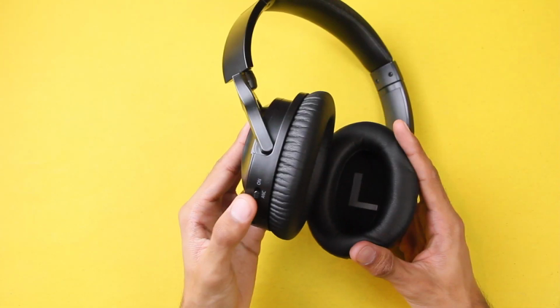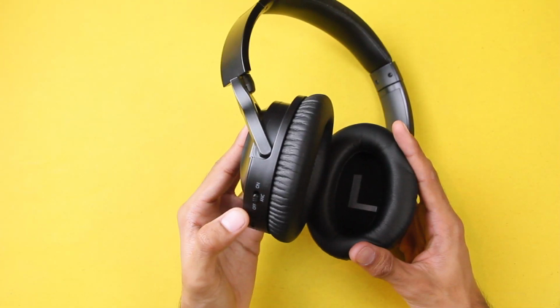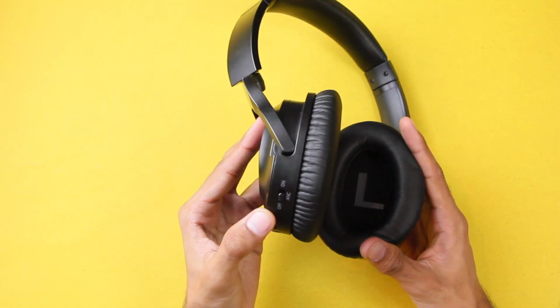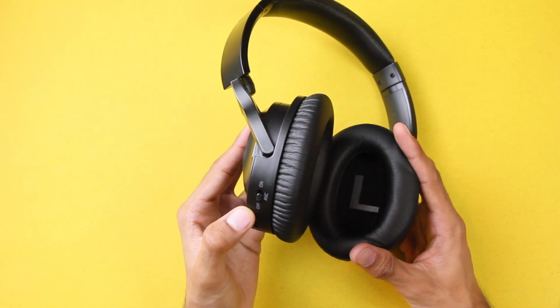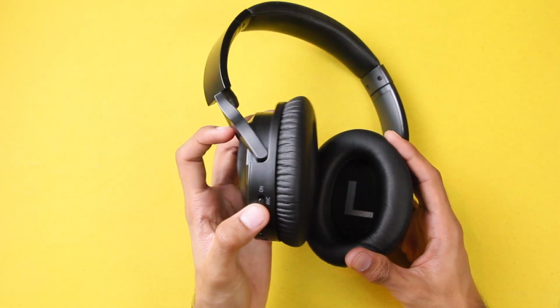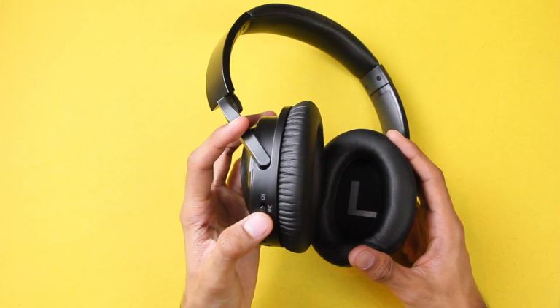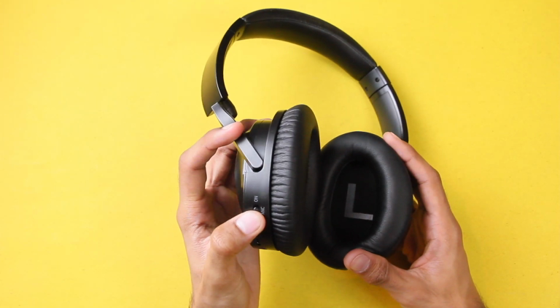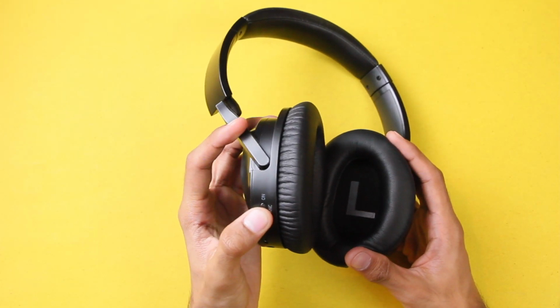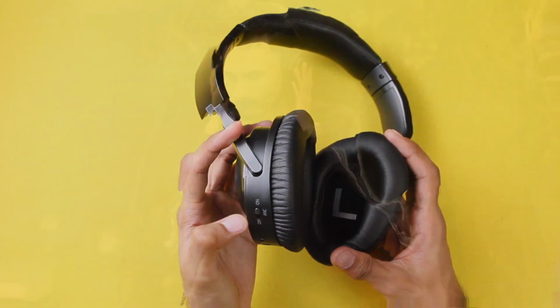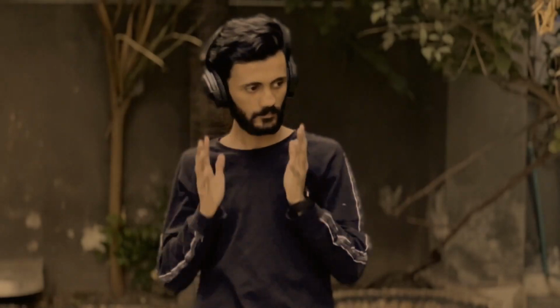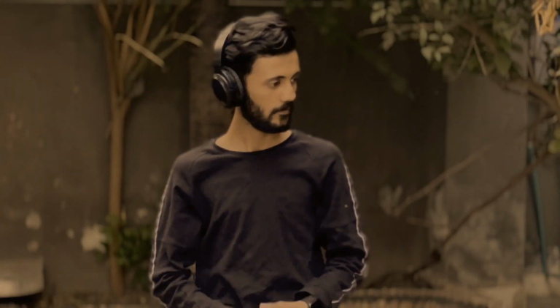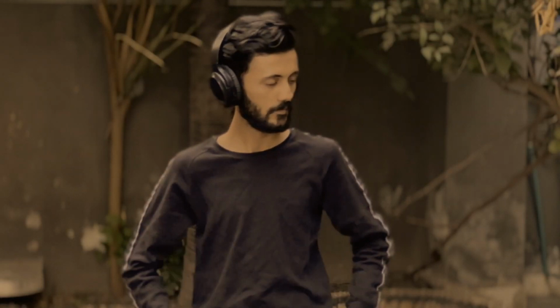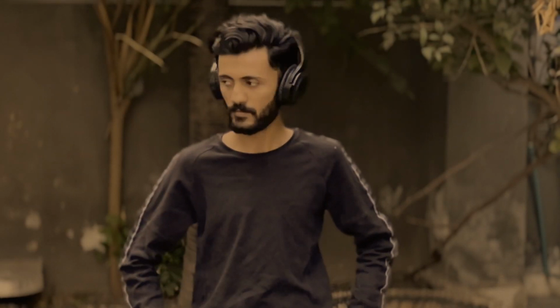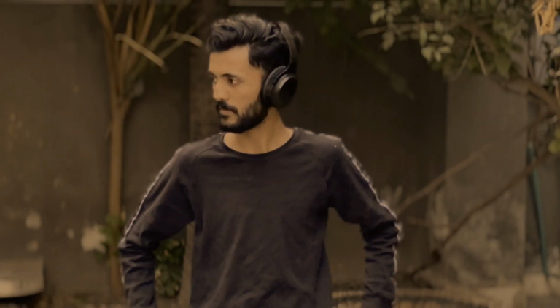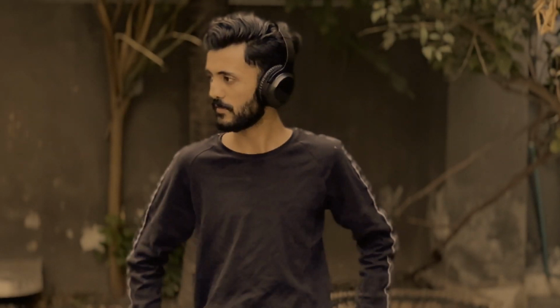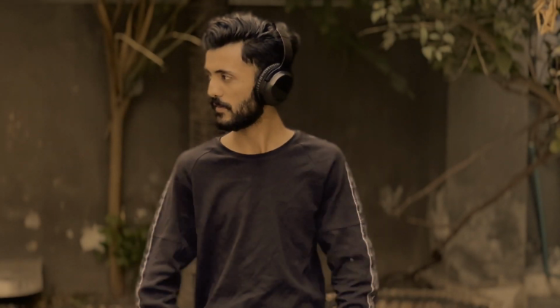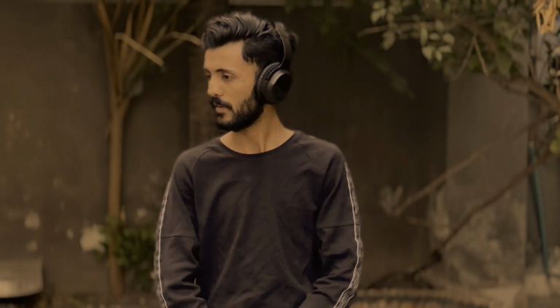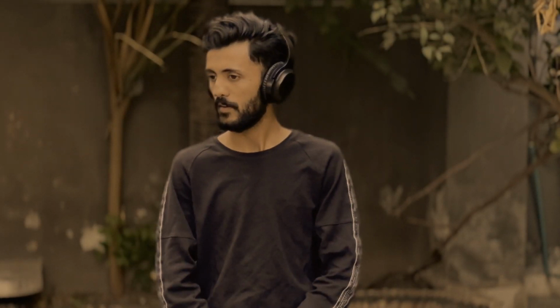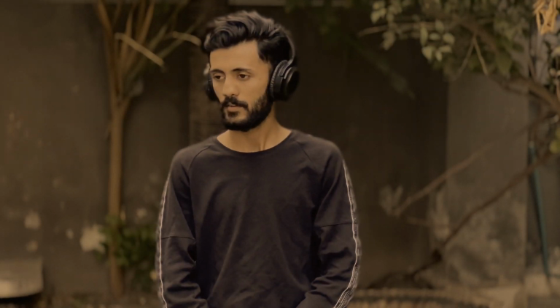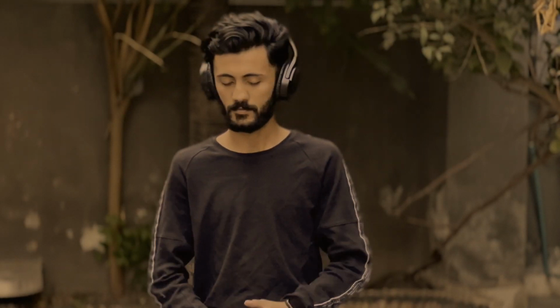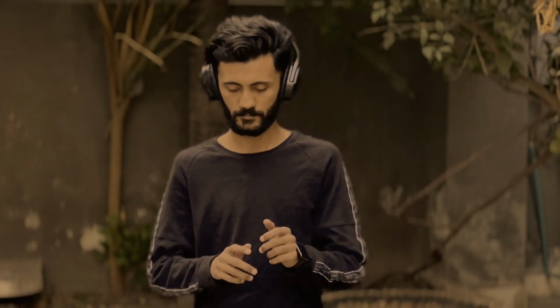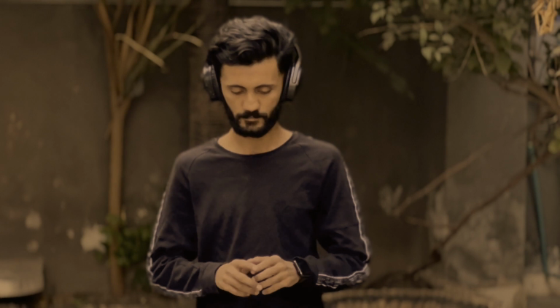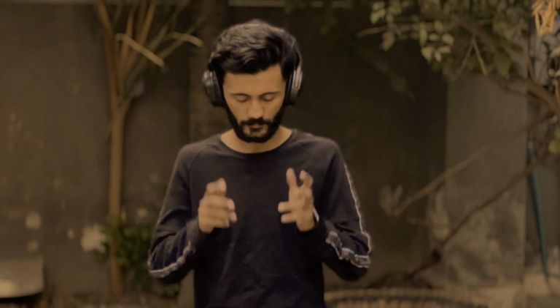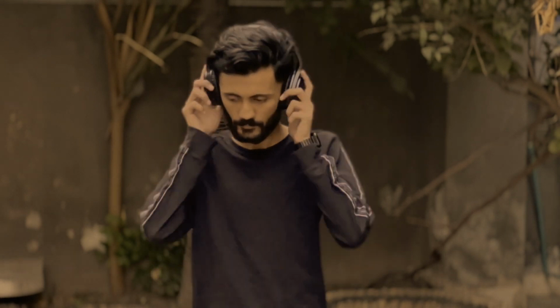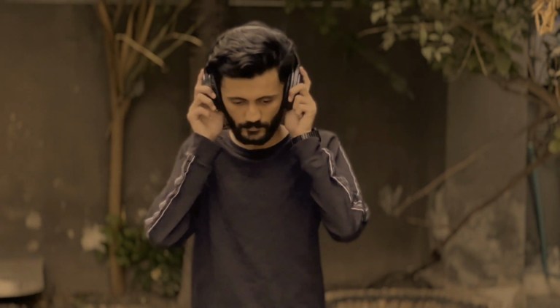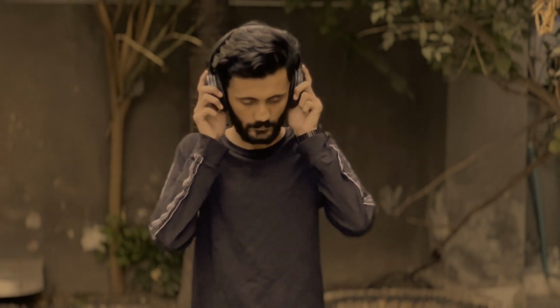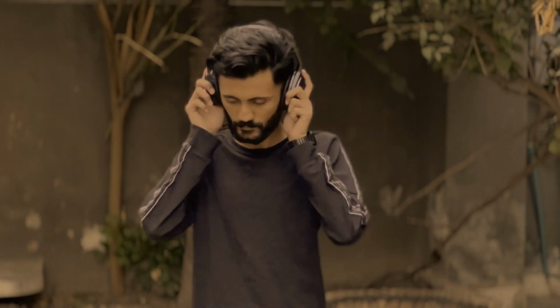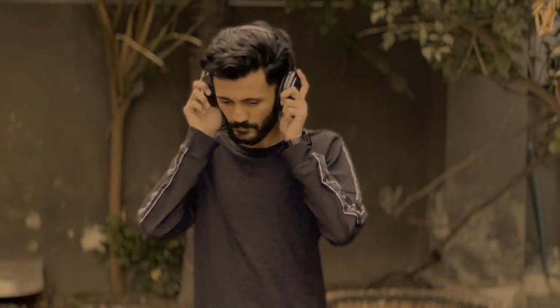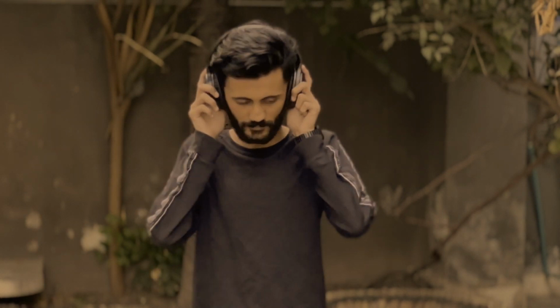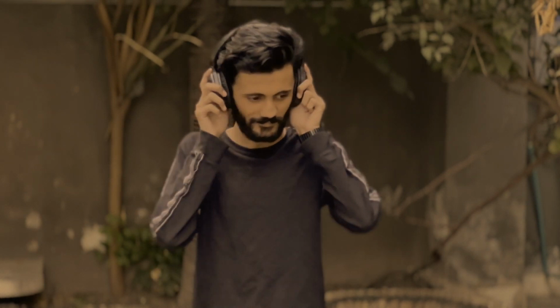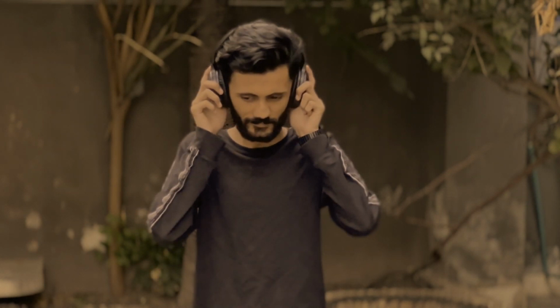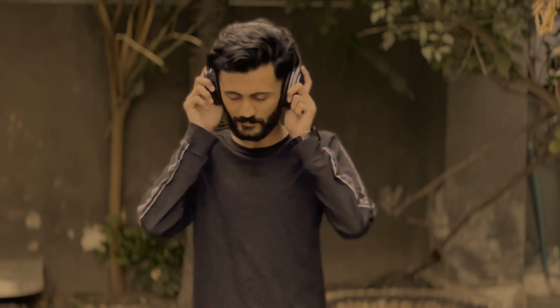We have active noise cancellation, and as soon as you turn it on — yes, that's how everything goes silent around you. It is just really good and cancels all of the ambient noise around you.